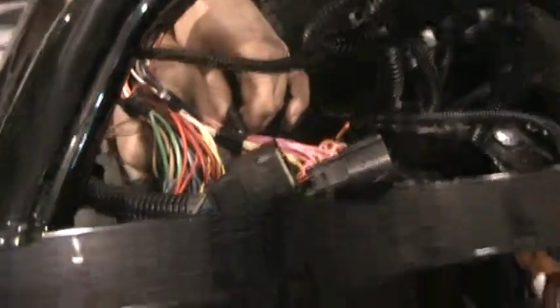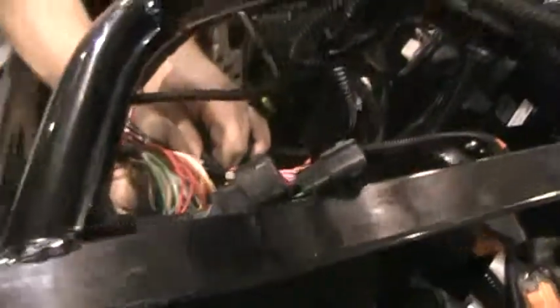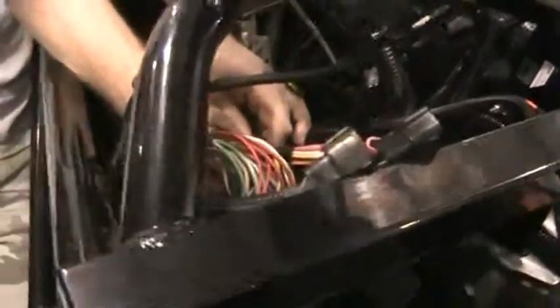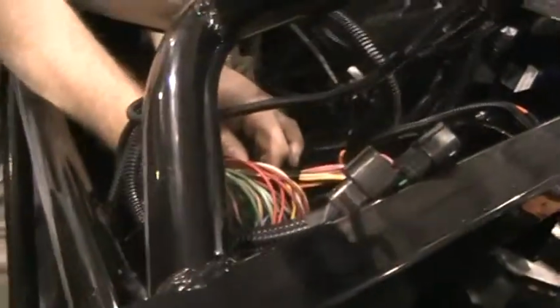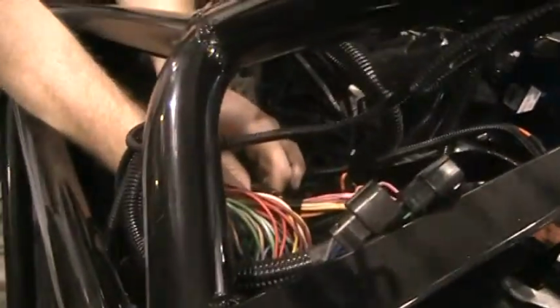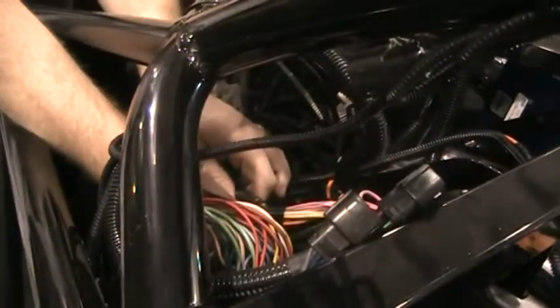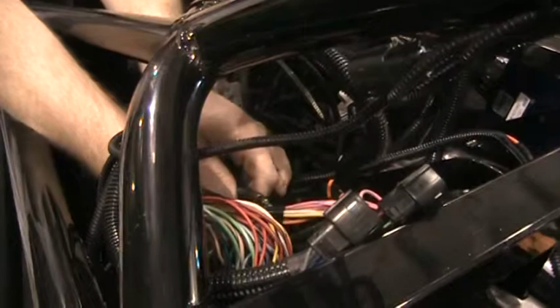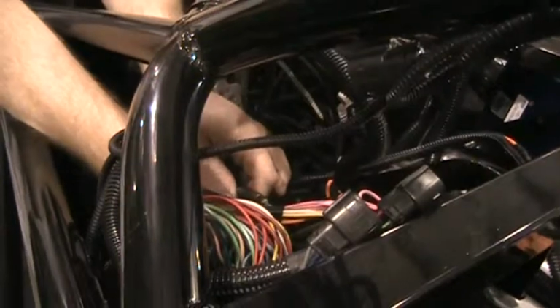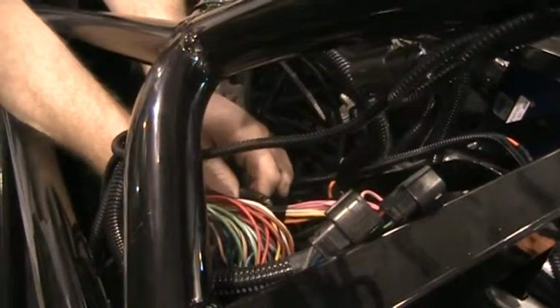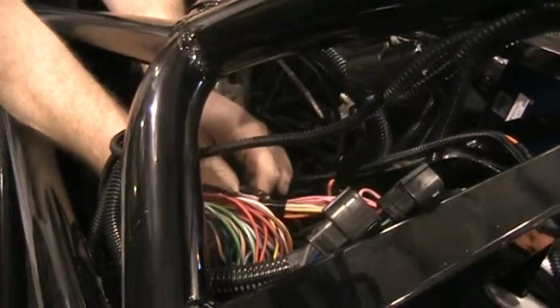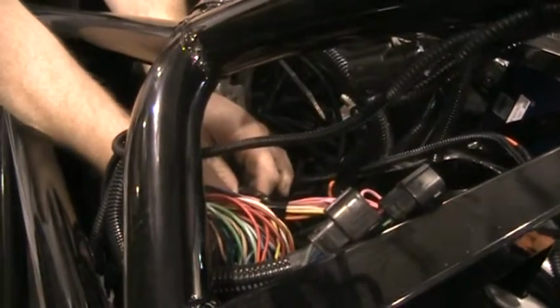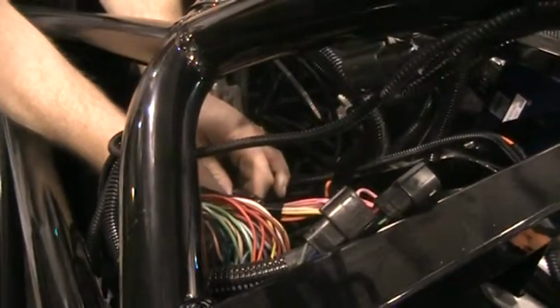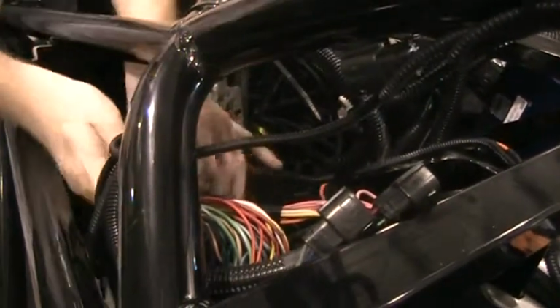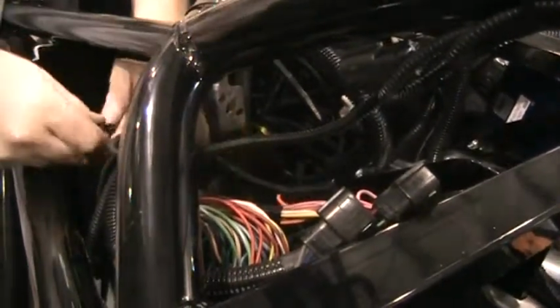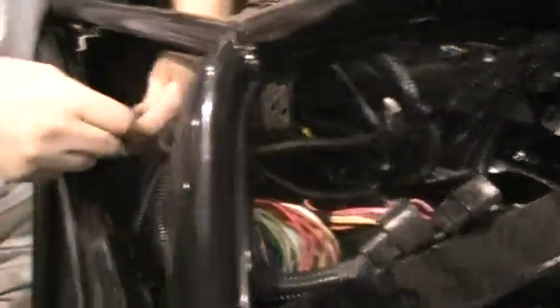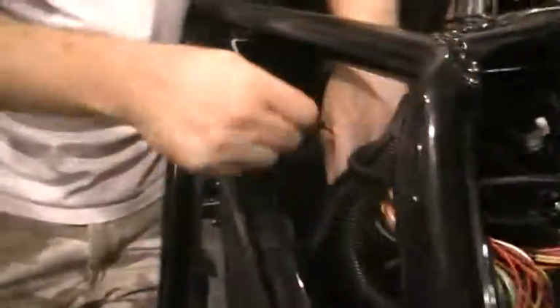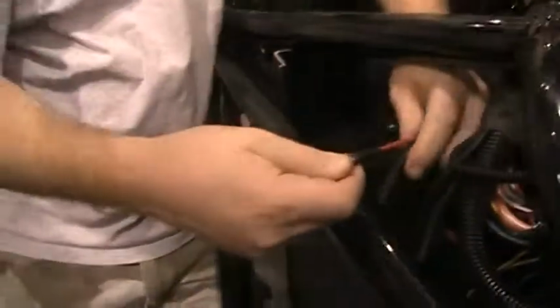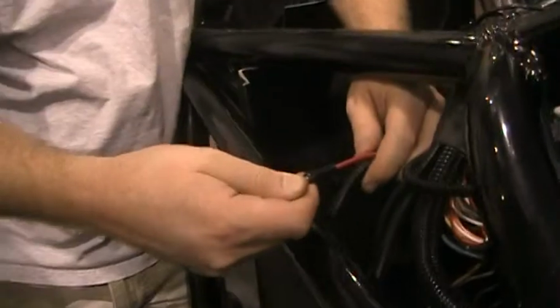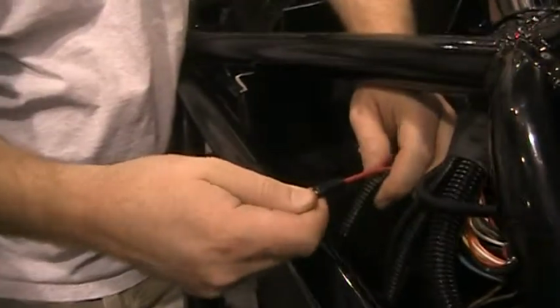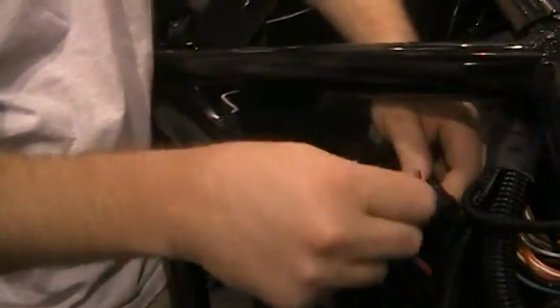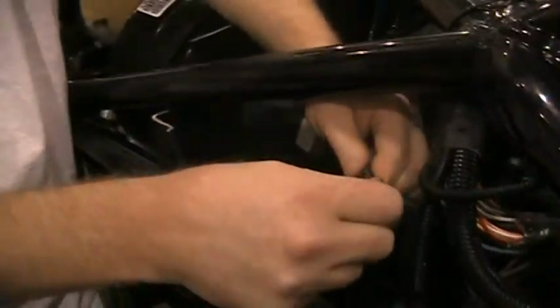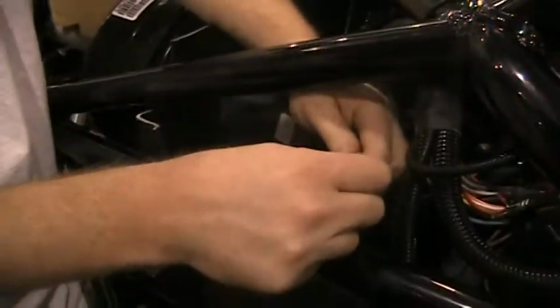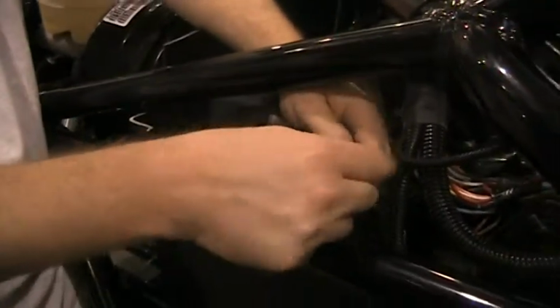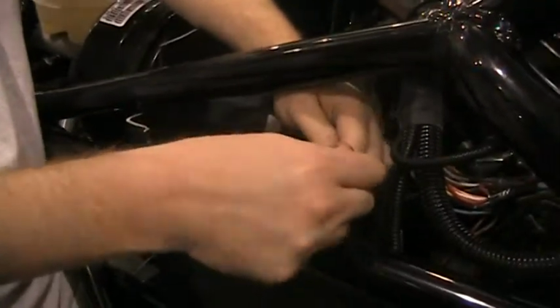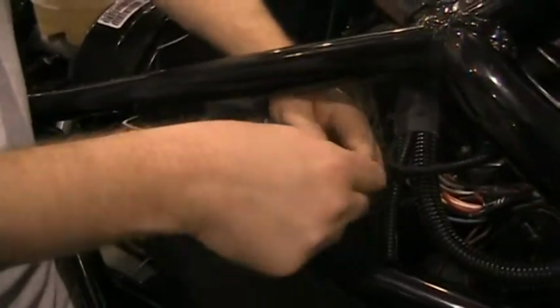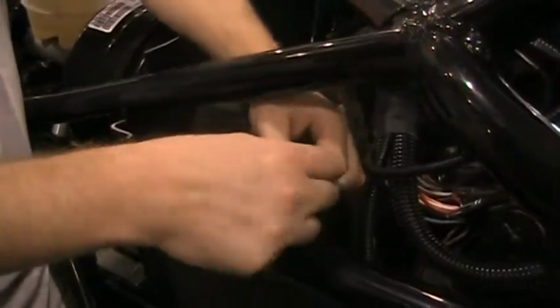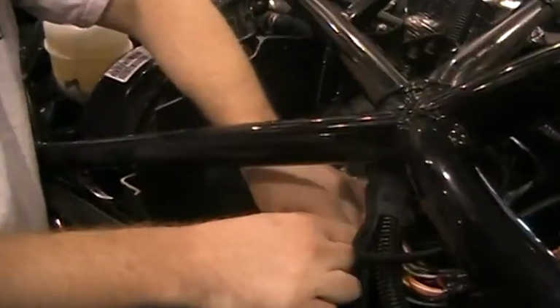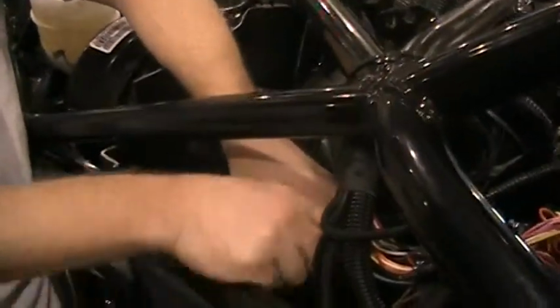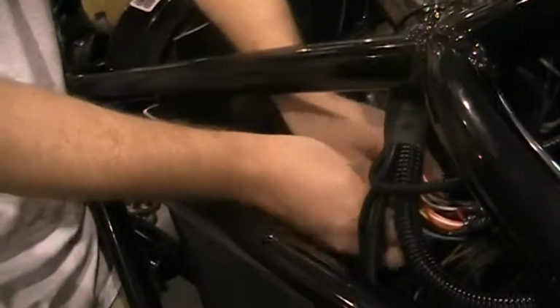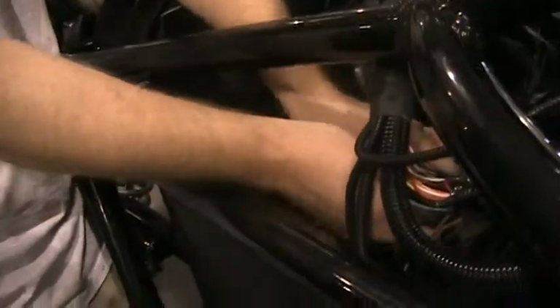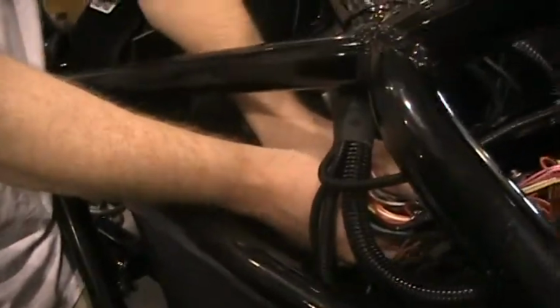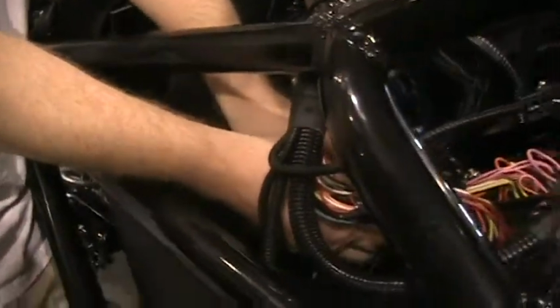Towards the fuse panel on the outside, you'll see this is the red cable and I've put some quarter inch loom over these to protect the wires. If that hasn't been done already, you're going to want to do that first.